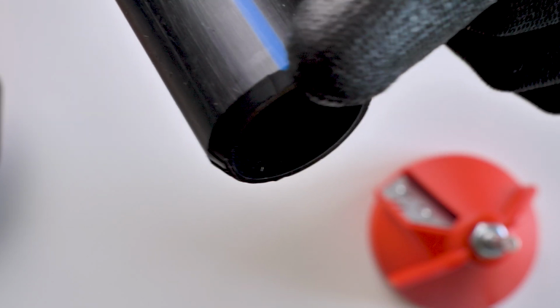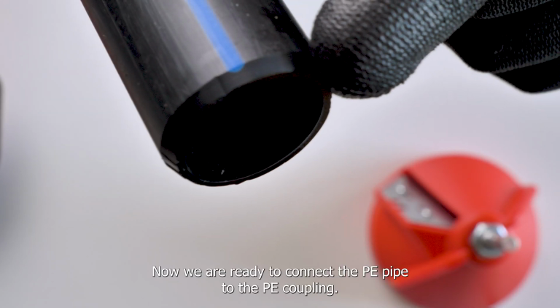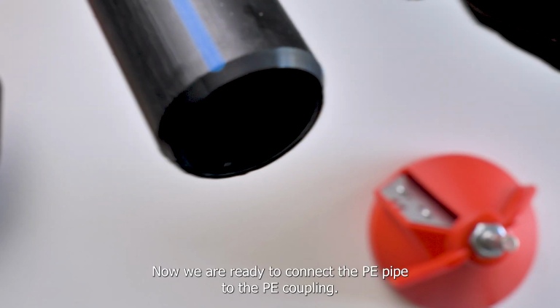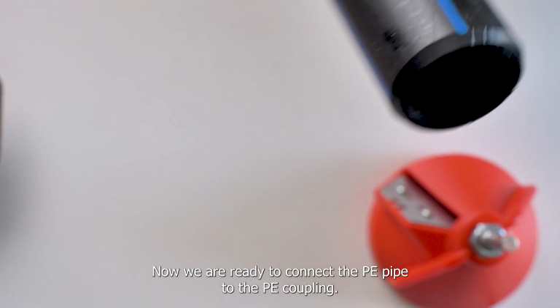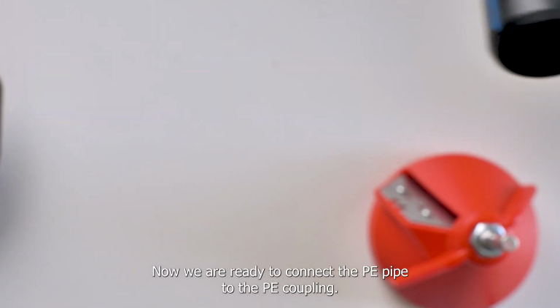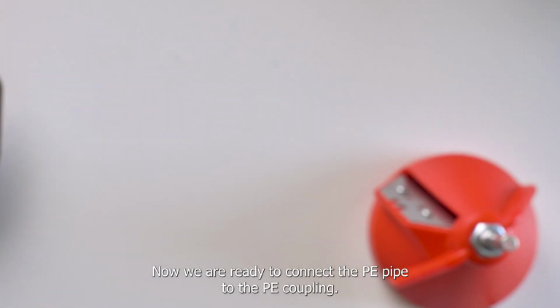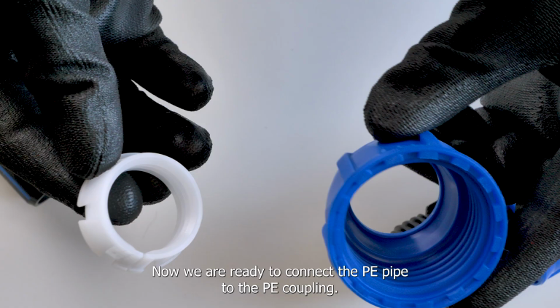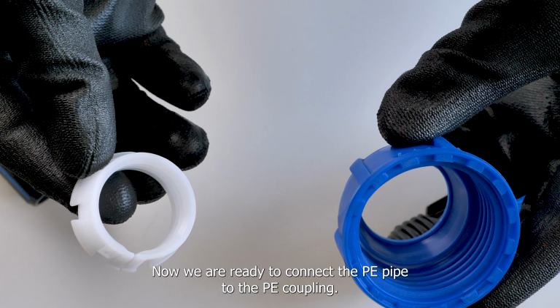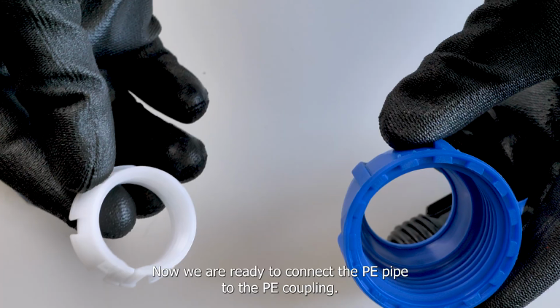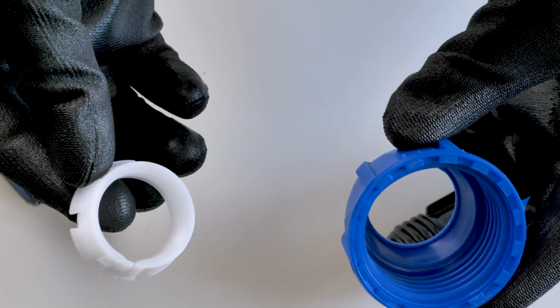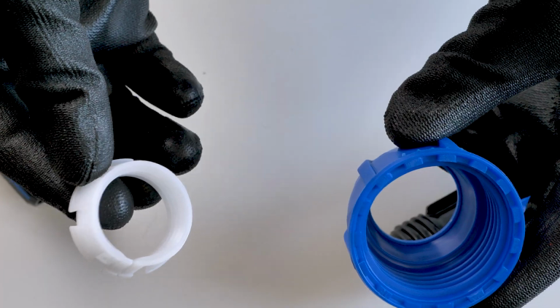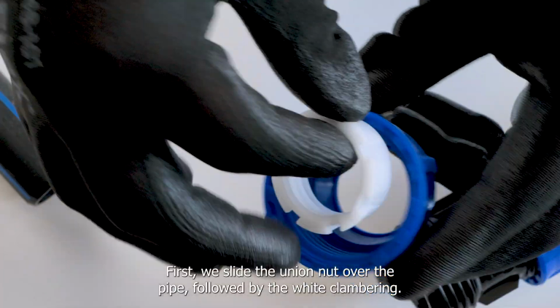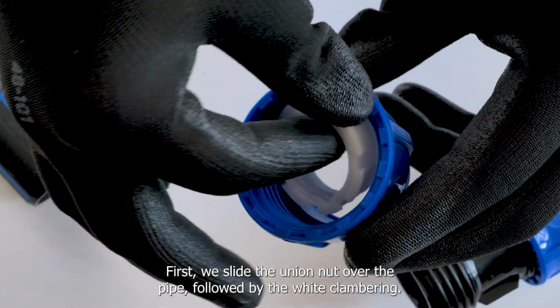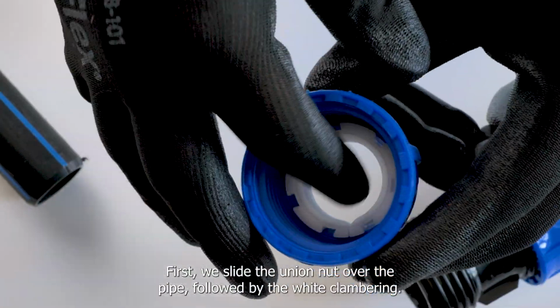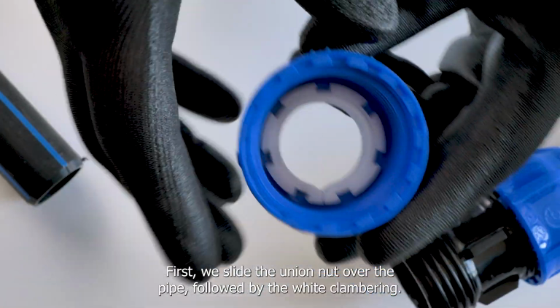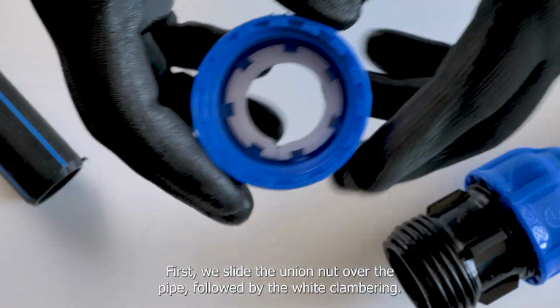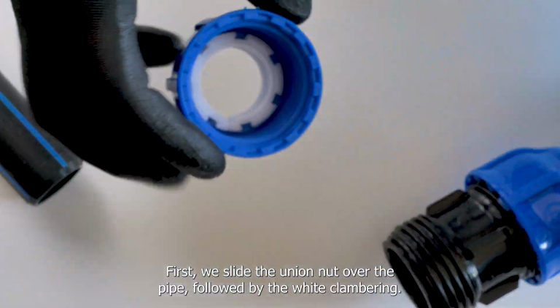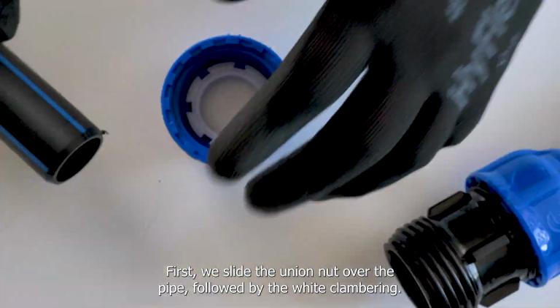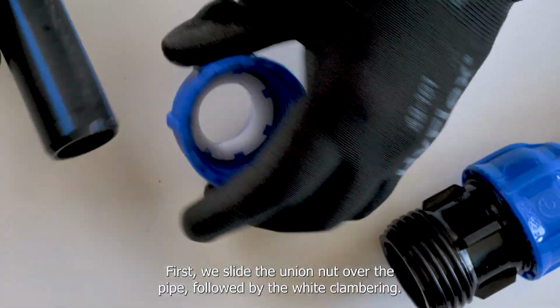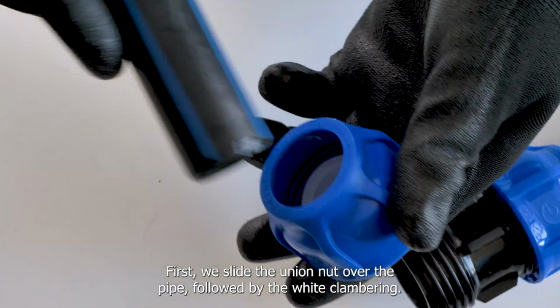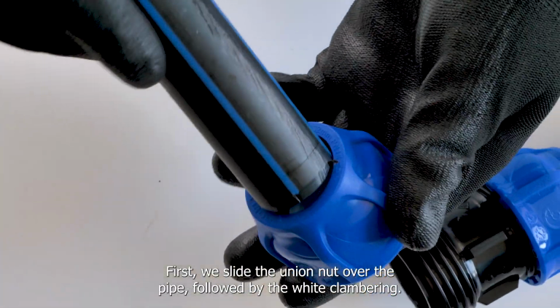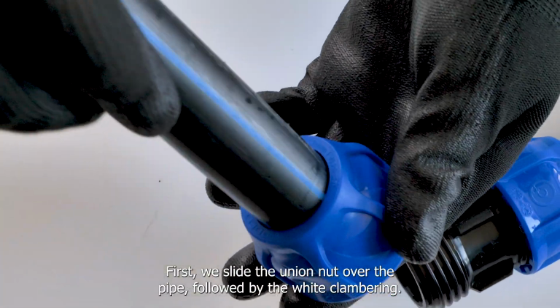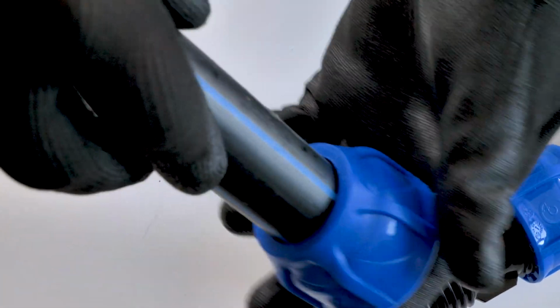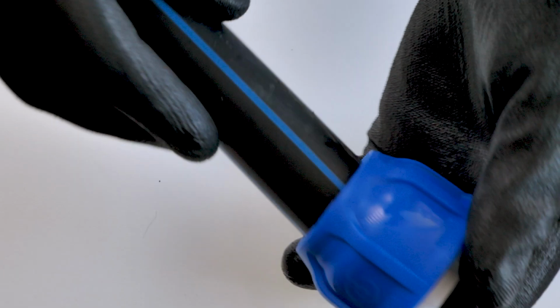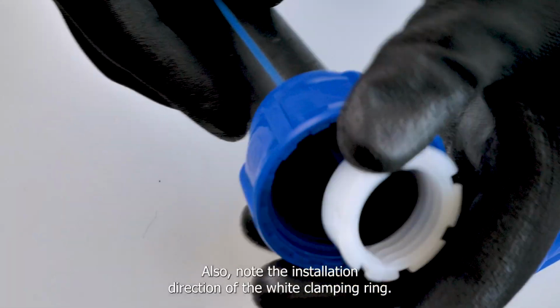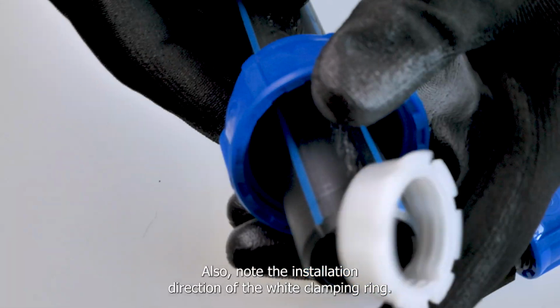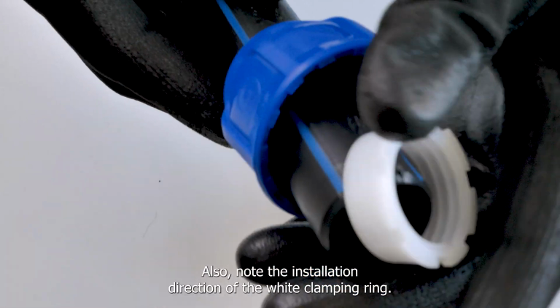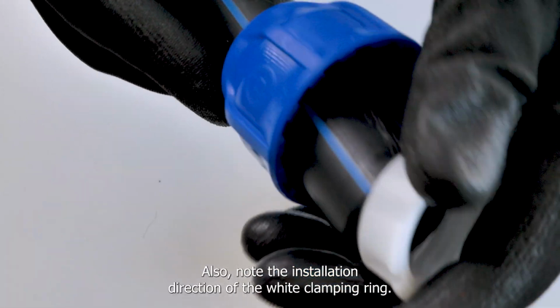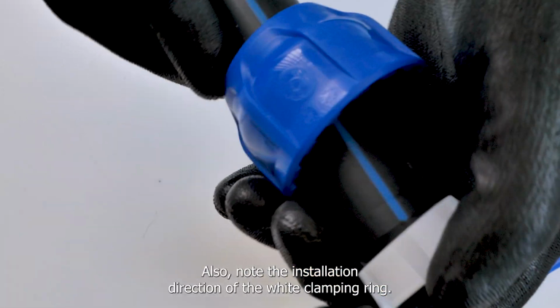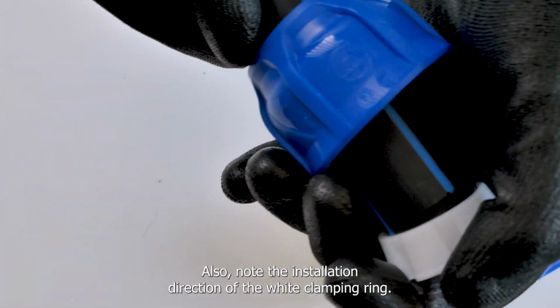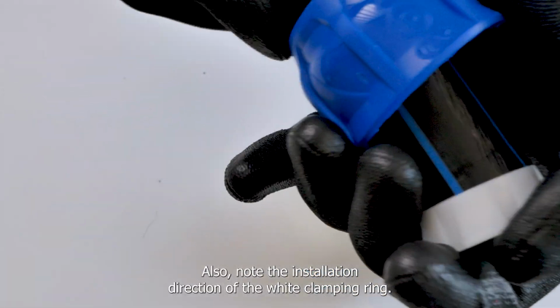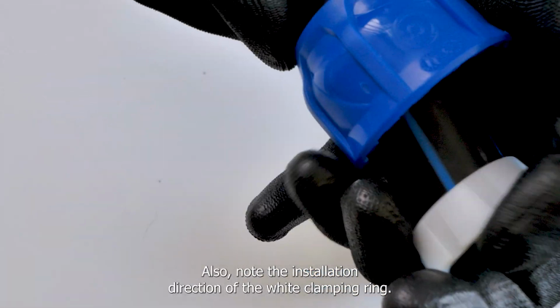Now we are ready to connect the PE pipe to the PE coupling. First we slide the union nut over the pipe, followed by the white clamp ring. Also note the installation direction of the white clamping ring.